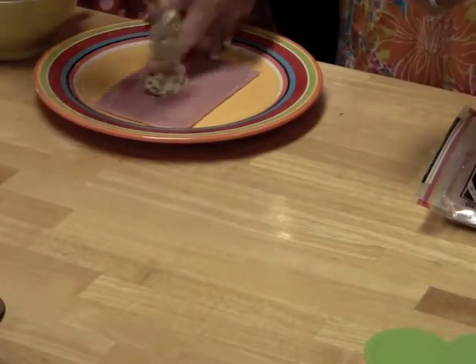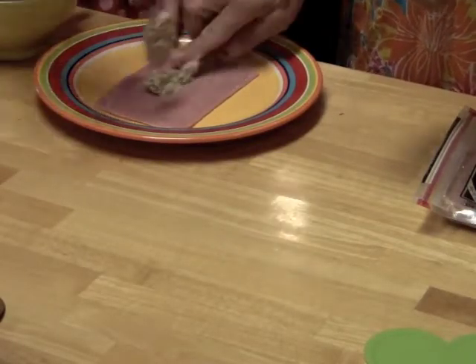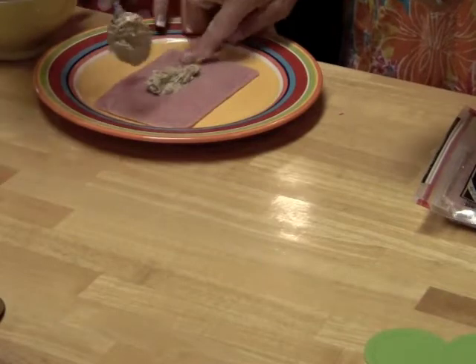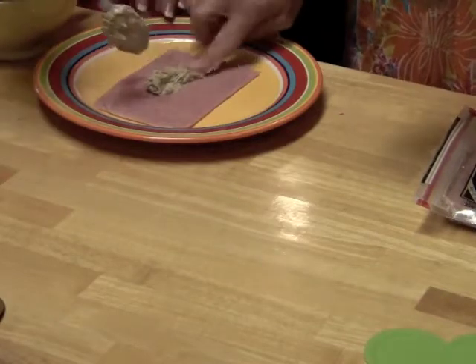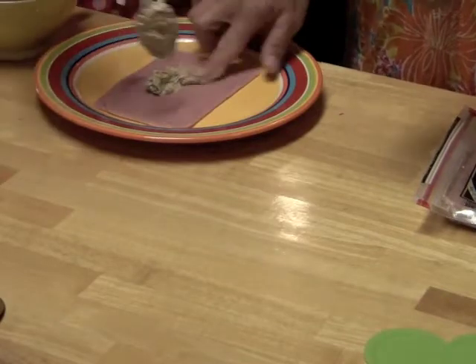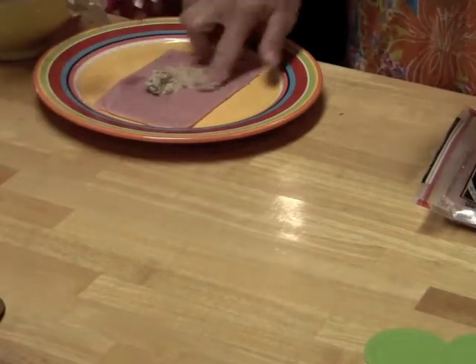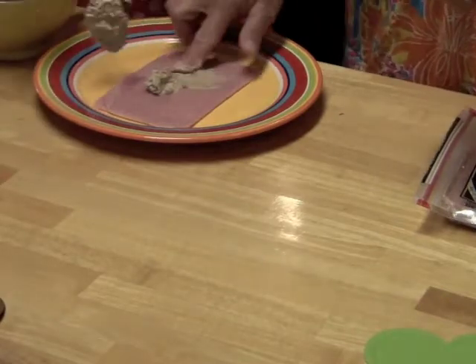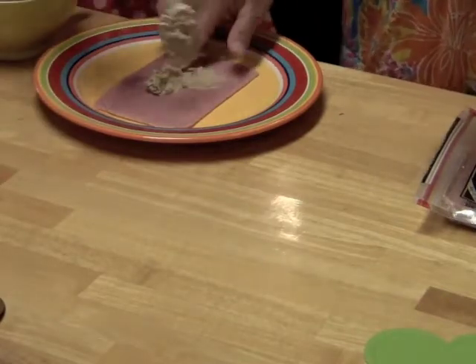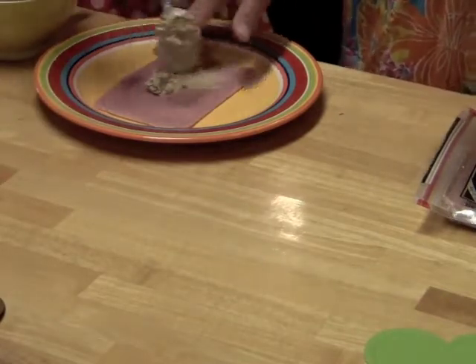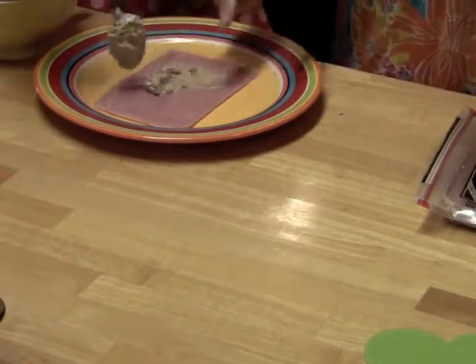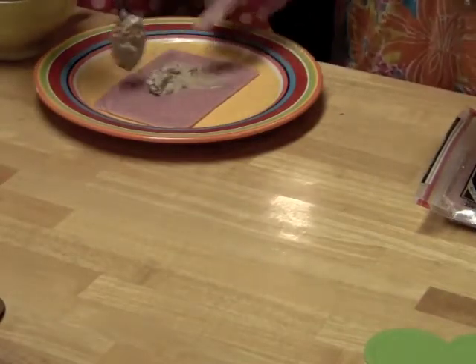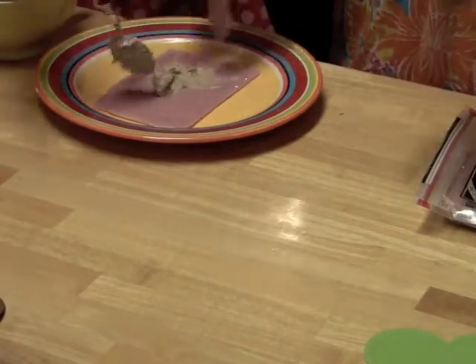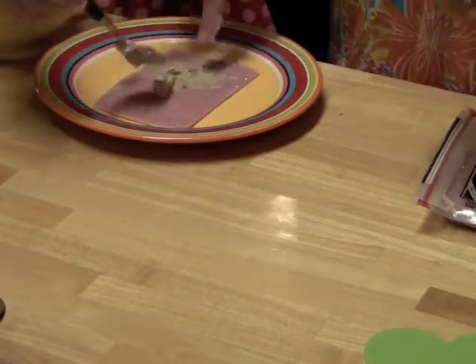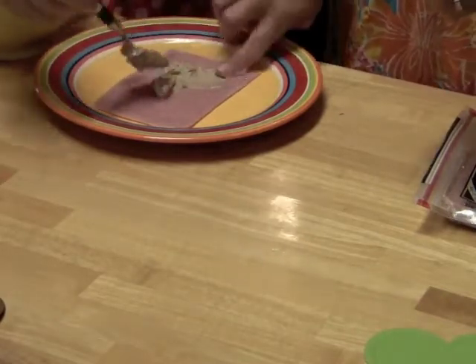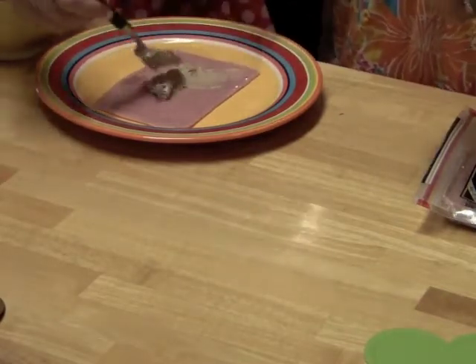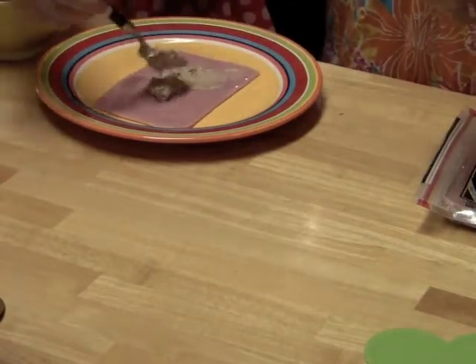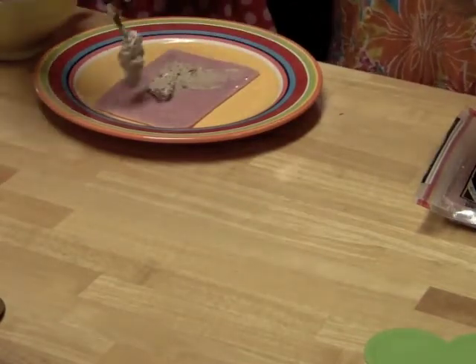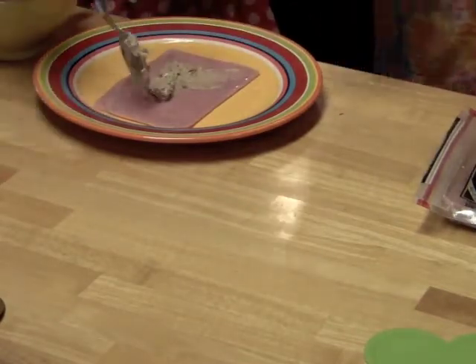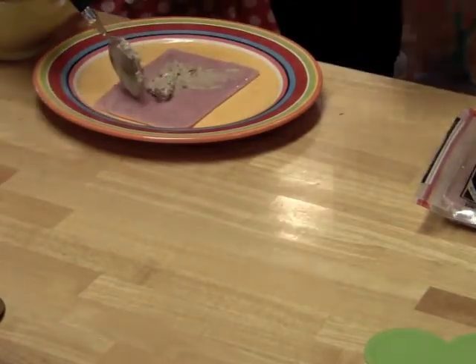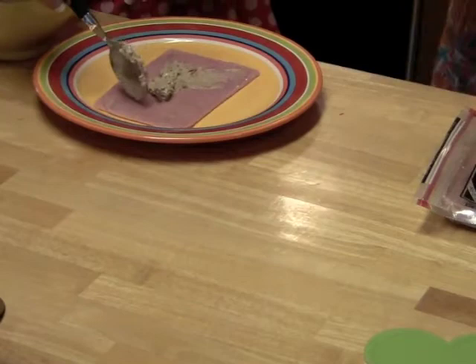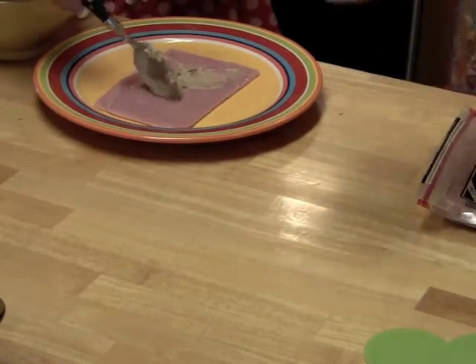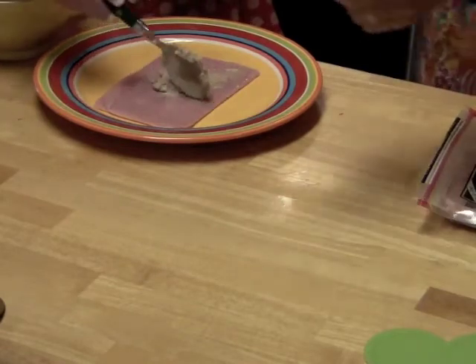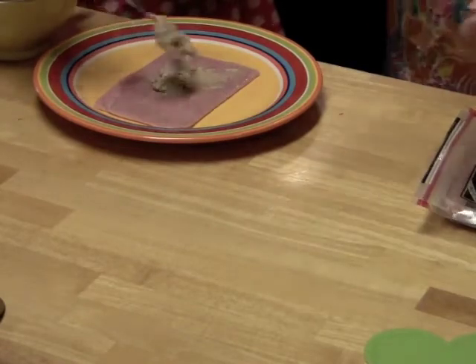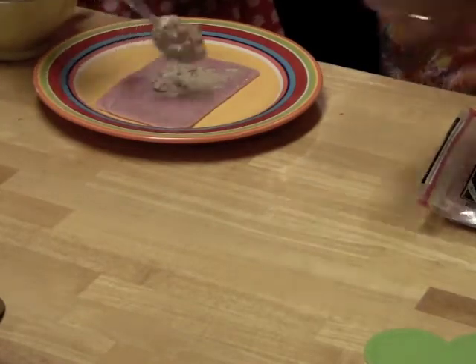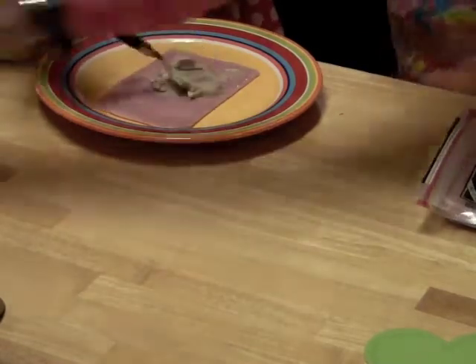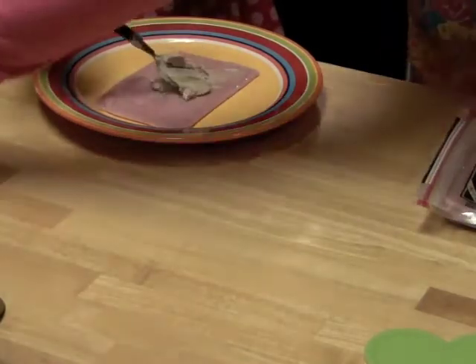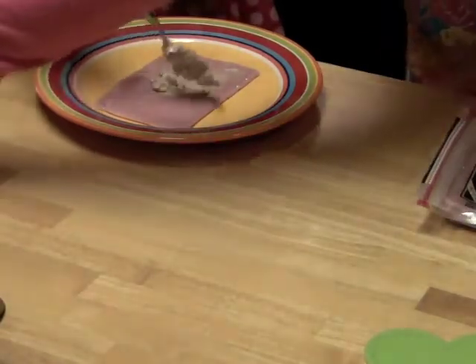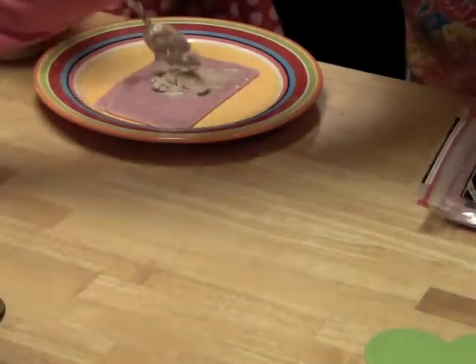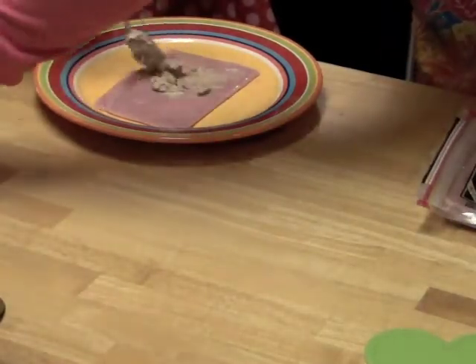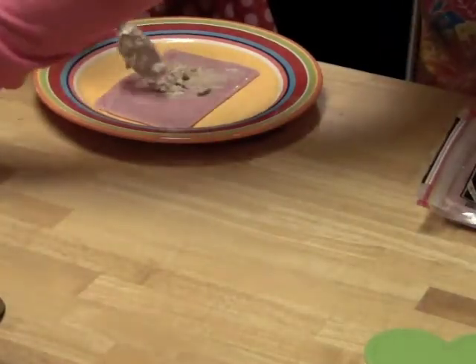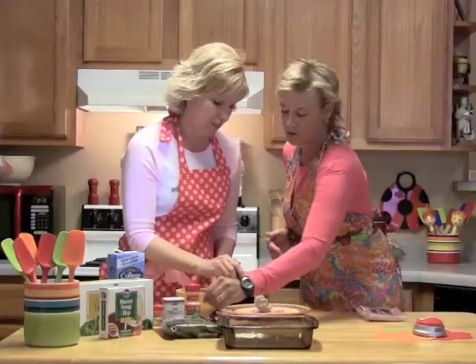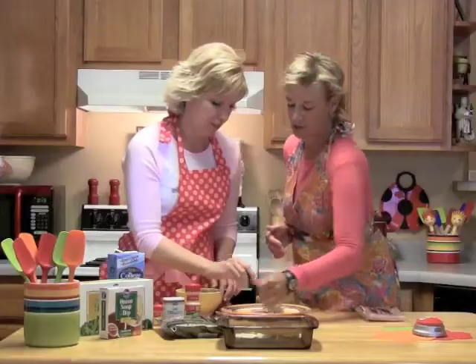I didn't know if you were going to roll it long ways or short ways. You're going to roll it short ways. And you really don't want too much cream cheese spread on there.